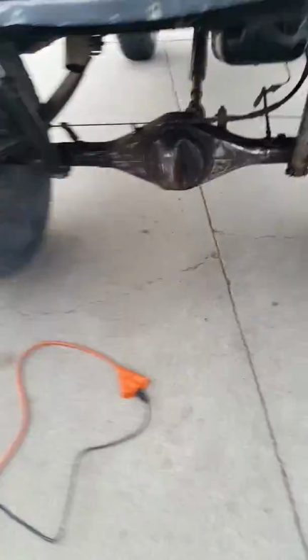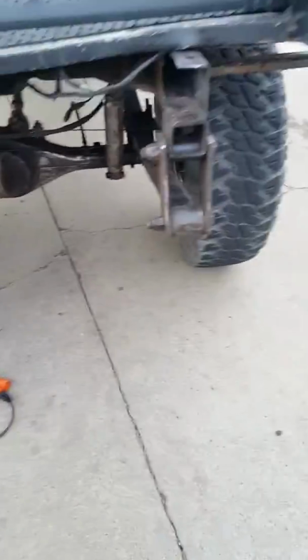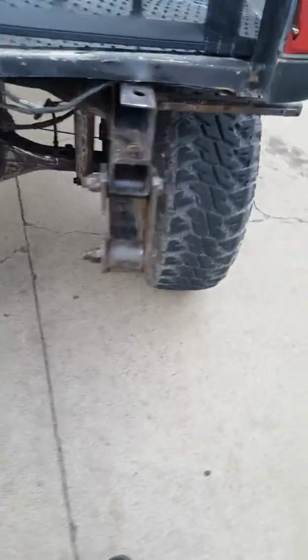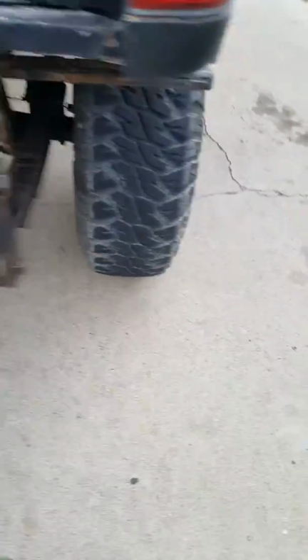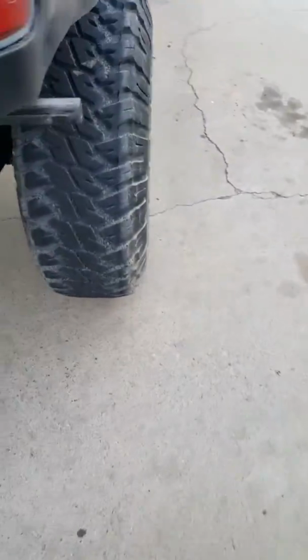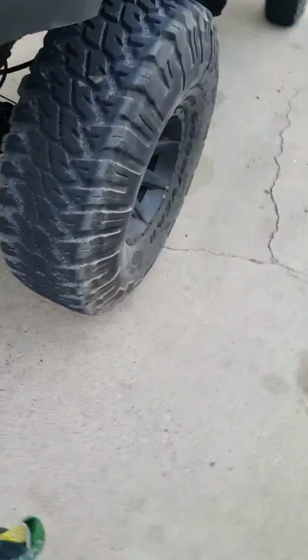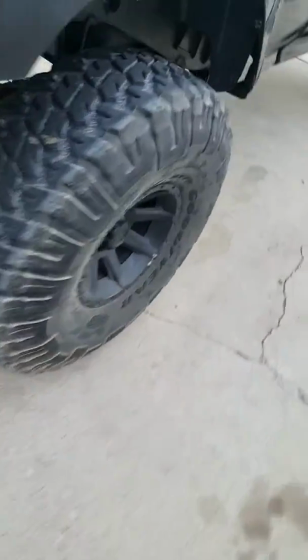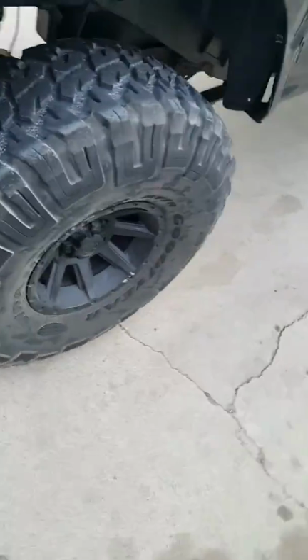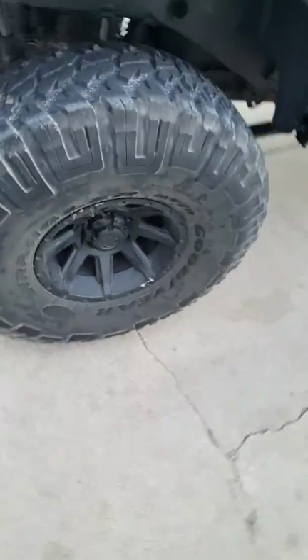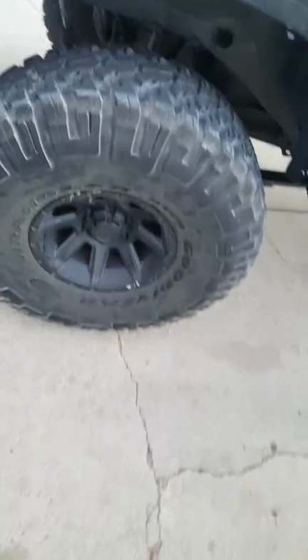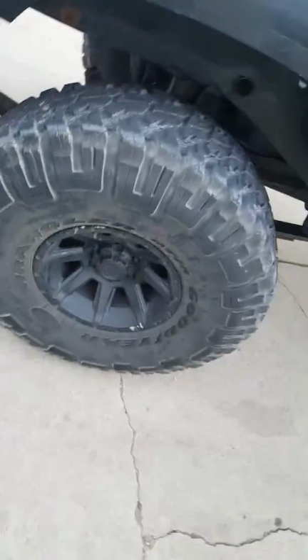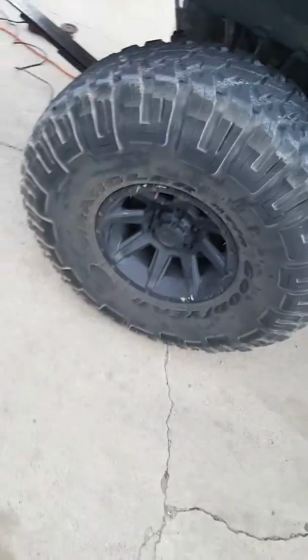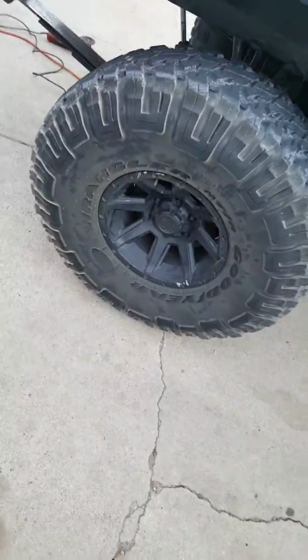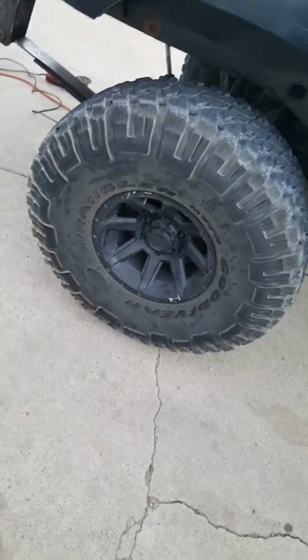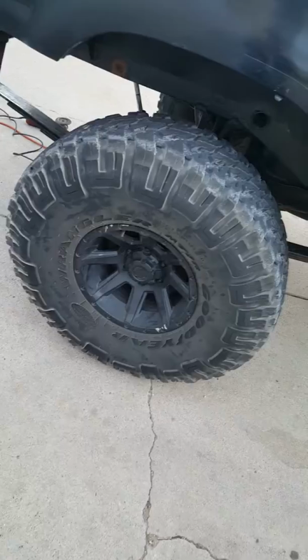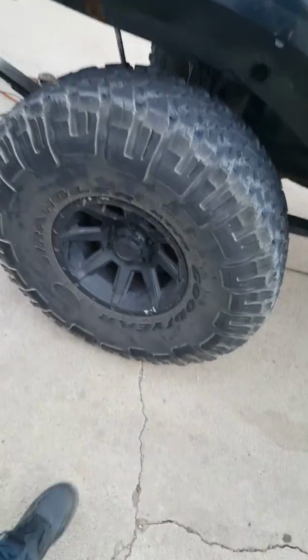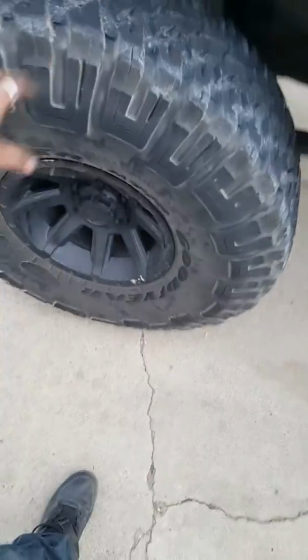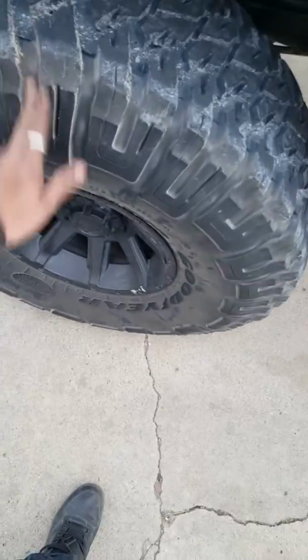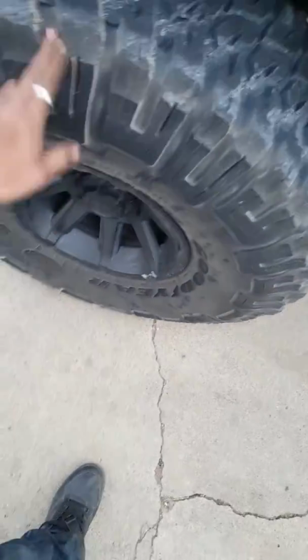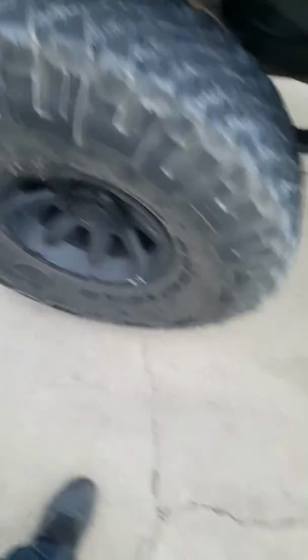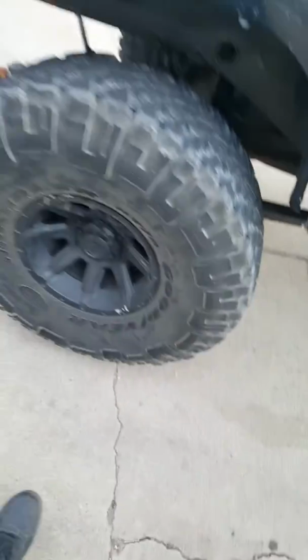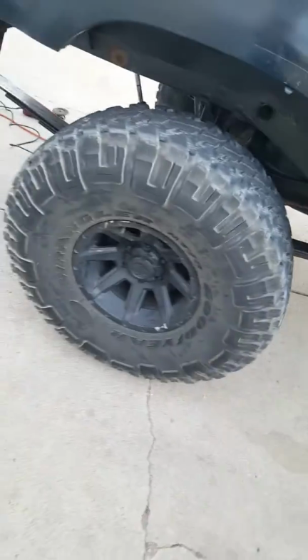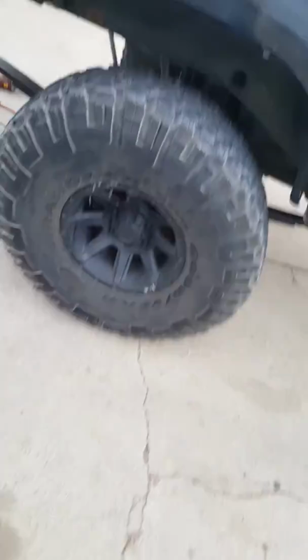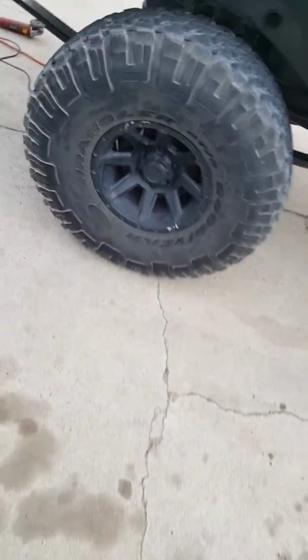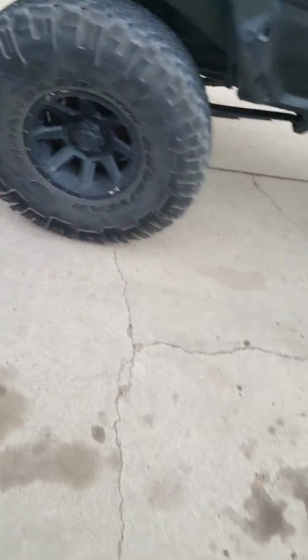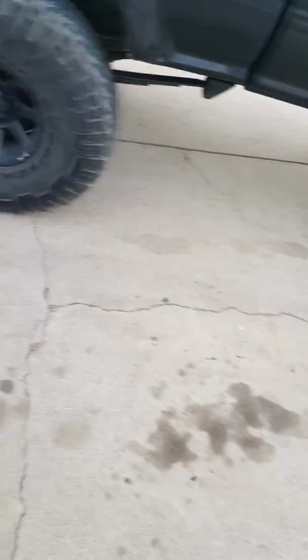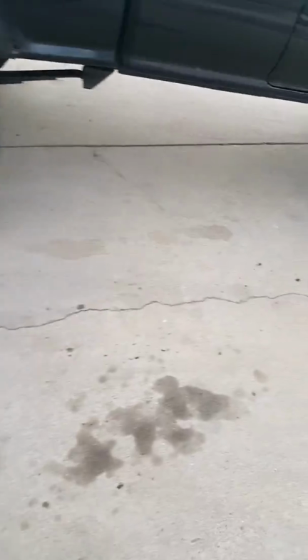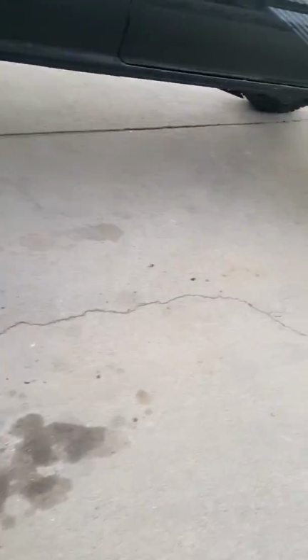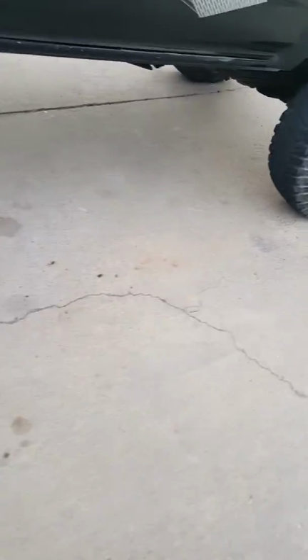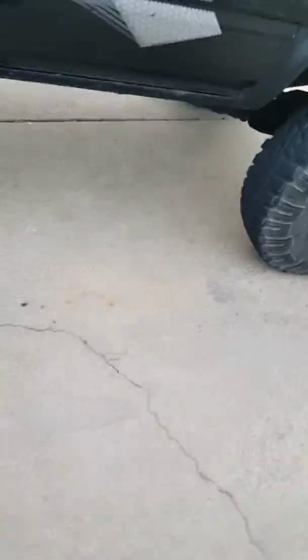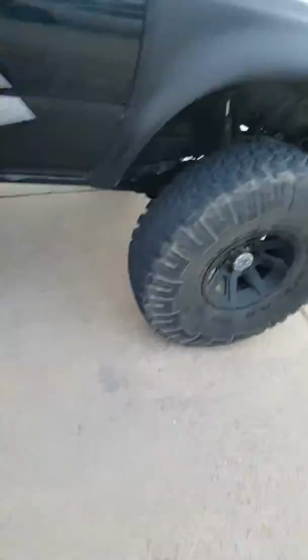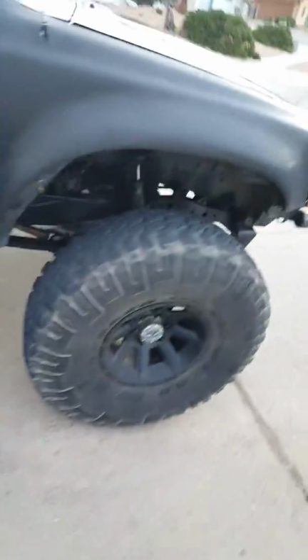It has a Flowmaster exhaust on it too. These tires are sick — I was just up in the mountains and that's why they got a little dirty, but they're 37-inch tires.